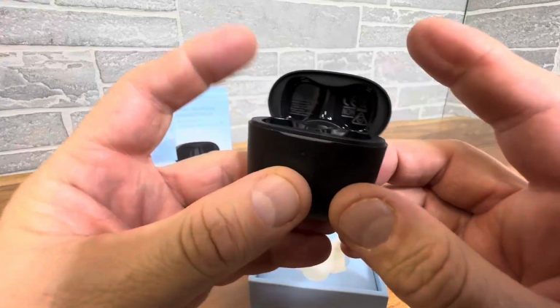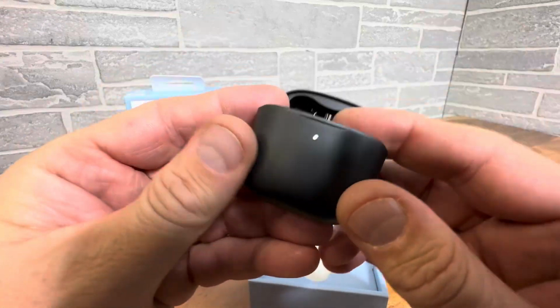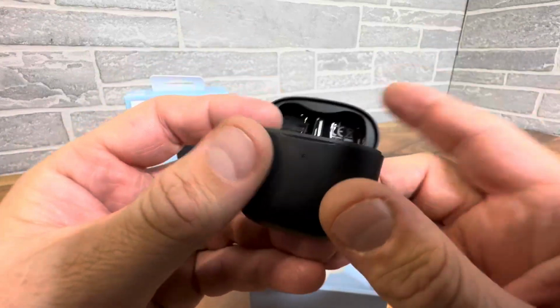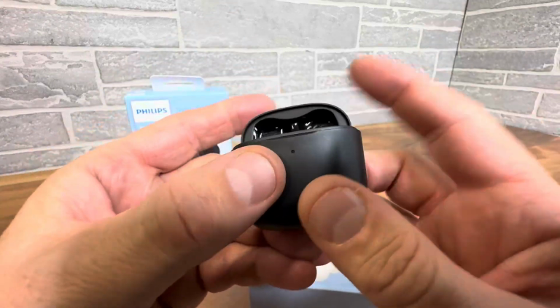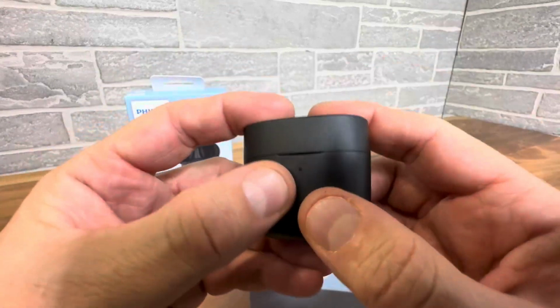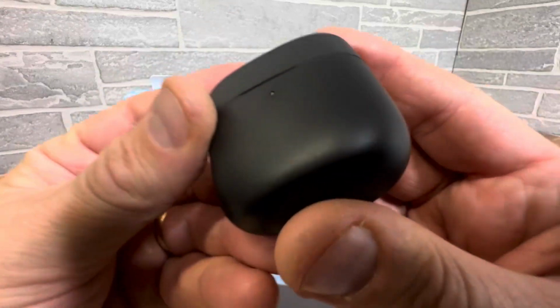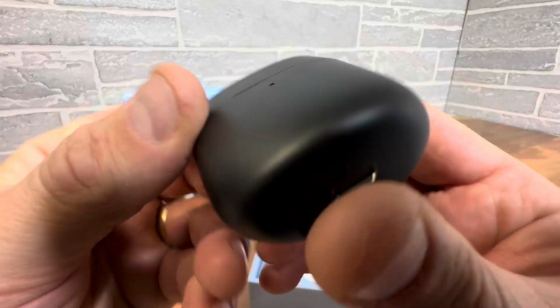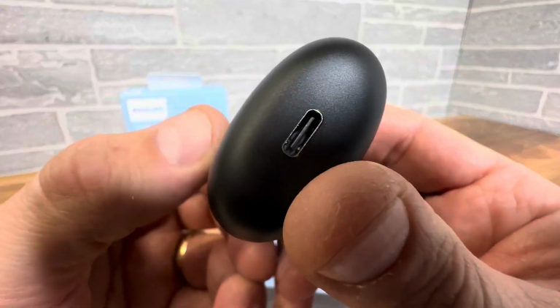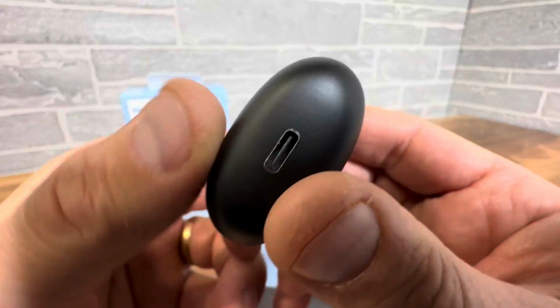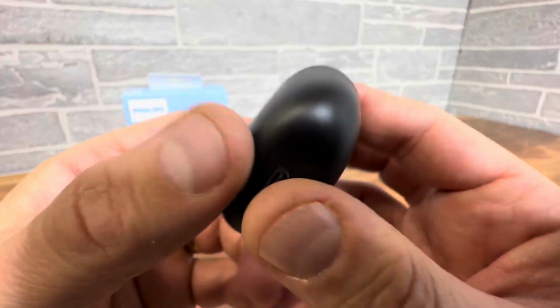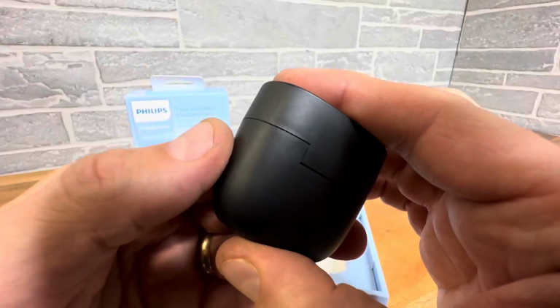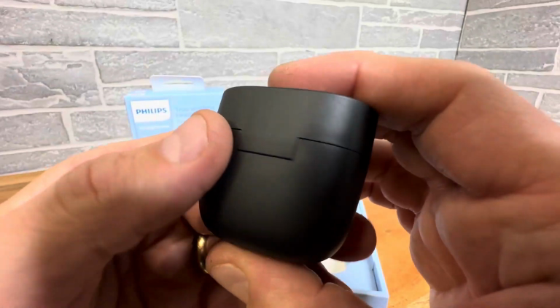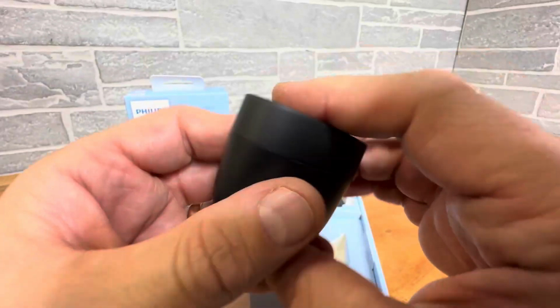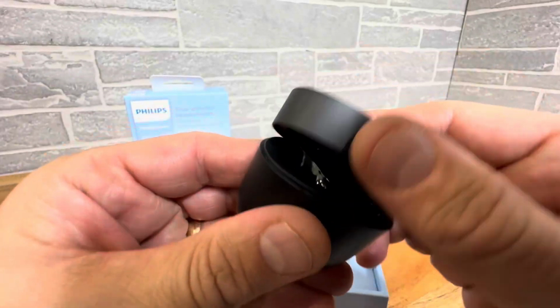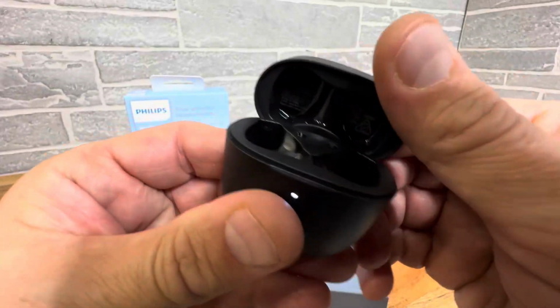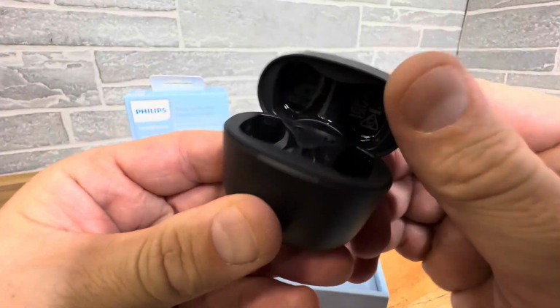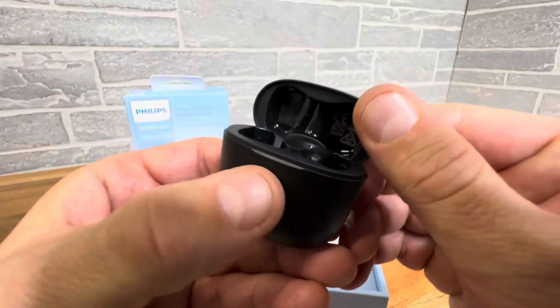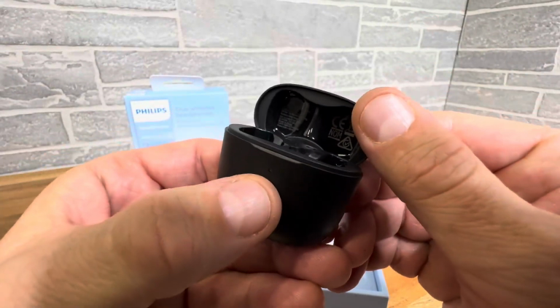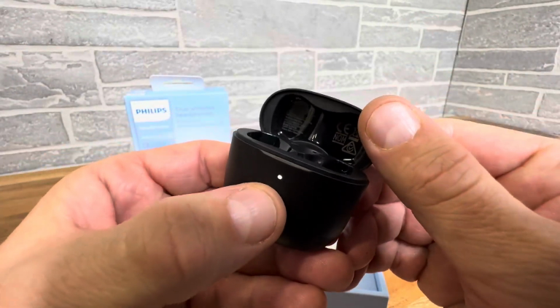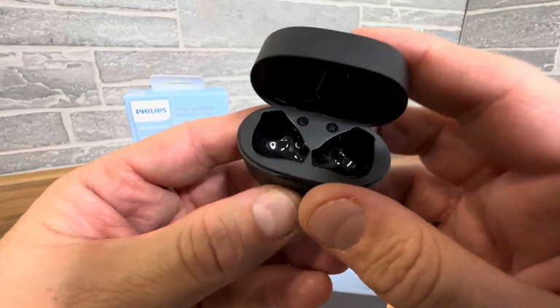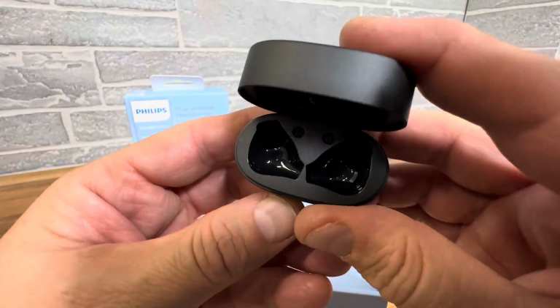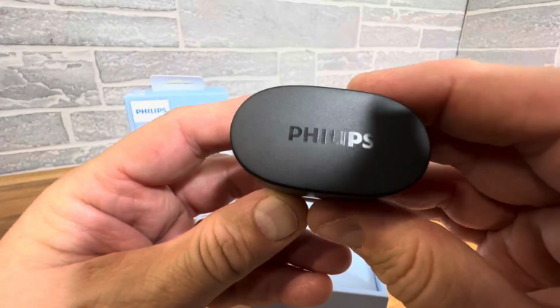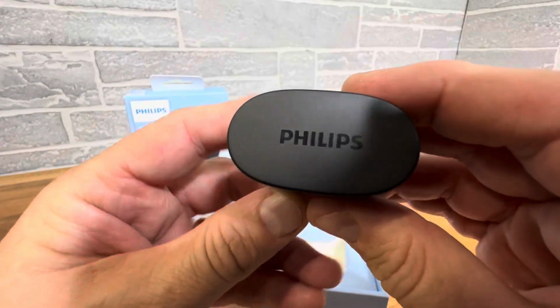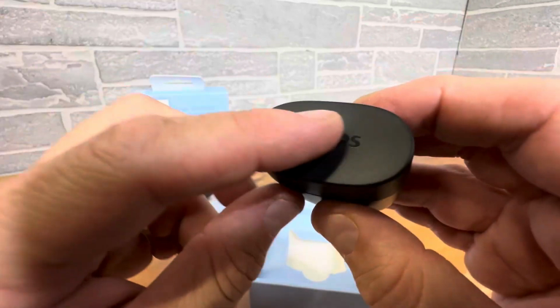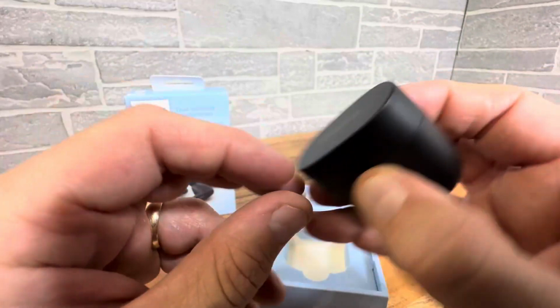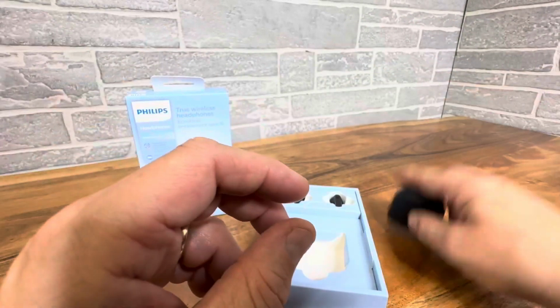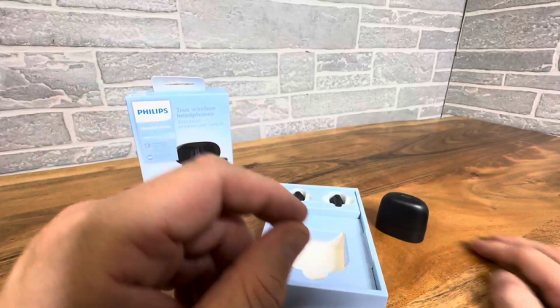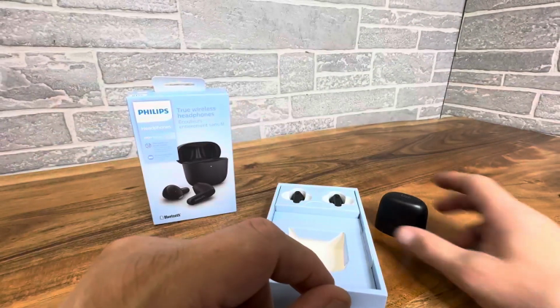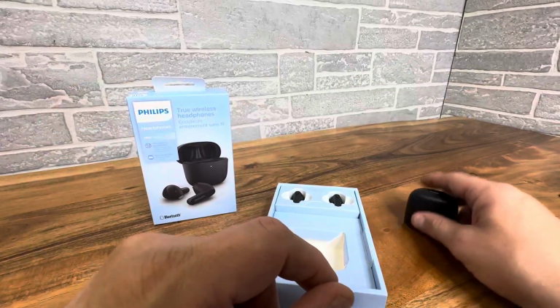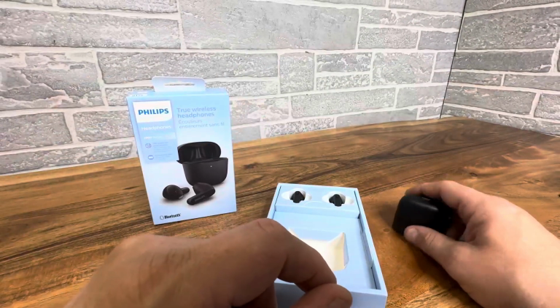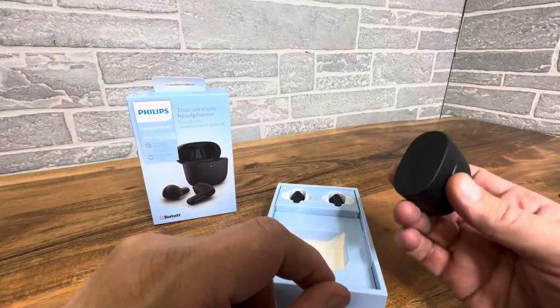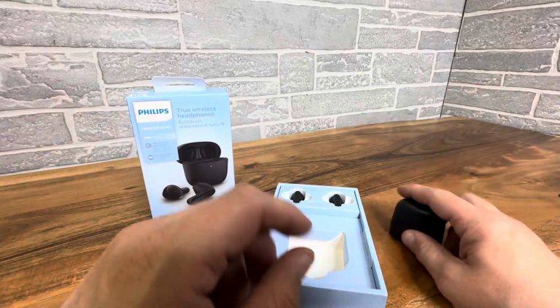This is the pod that they're held in — looks really nice. It has USB-C, of course. It opens up and has a little indicator right here to show whether it's charging or not. It's flat on the top, which is nice because you can set it down.